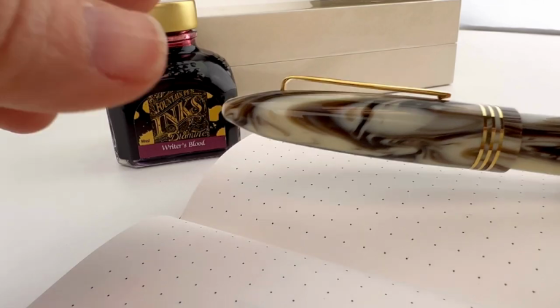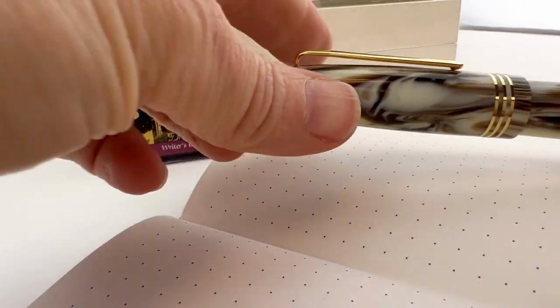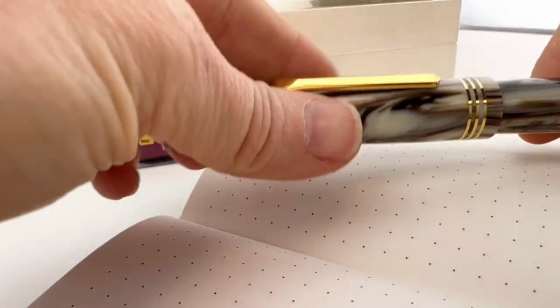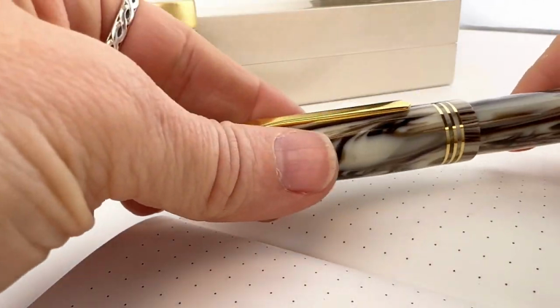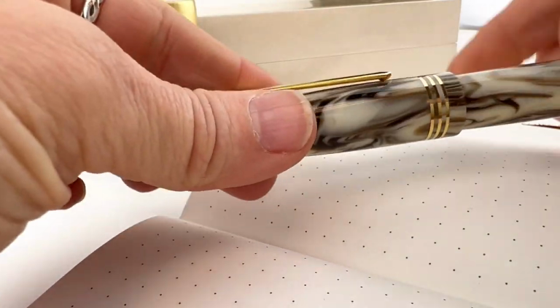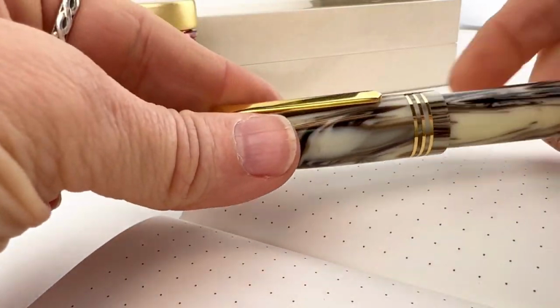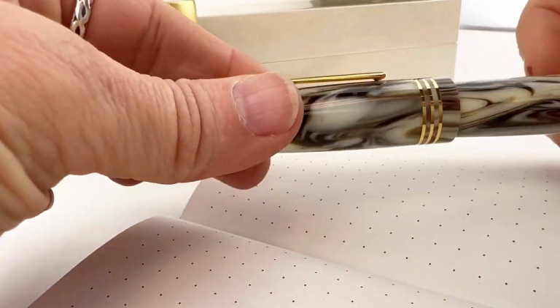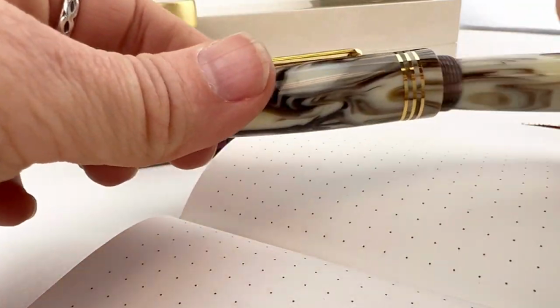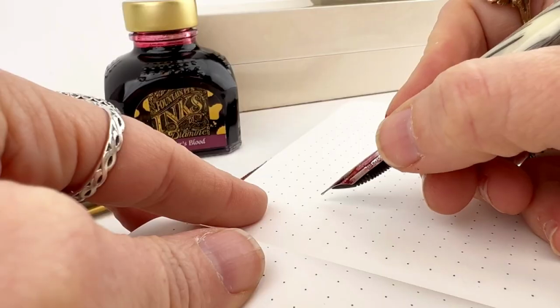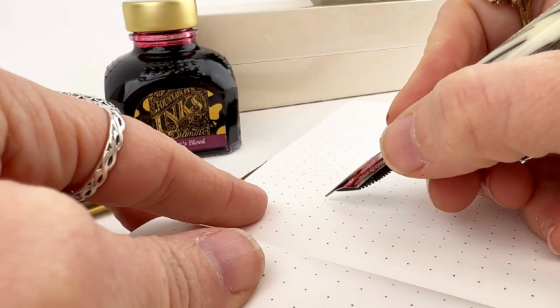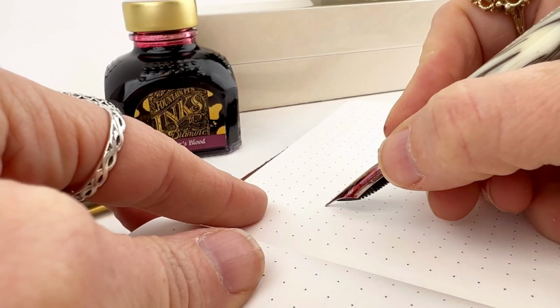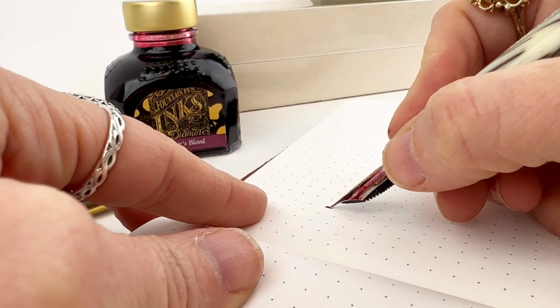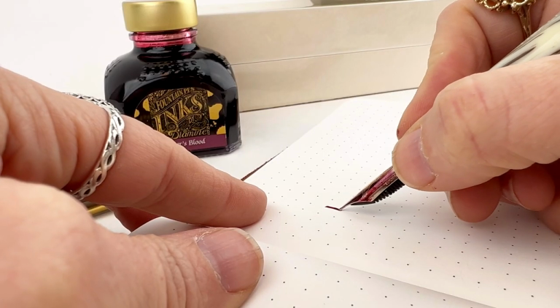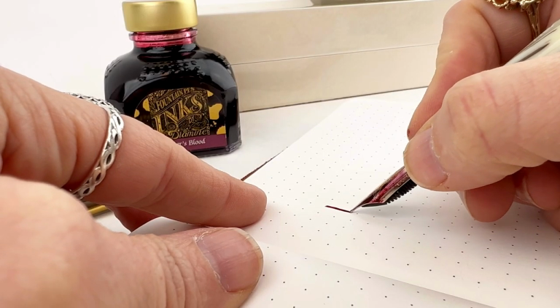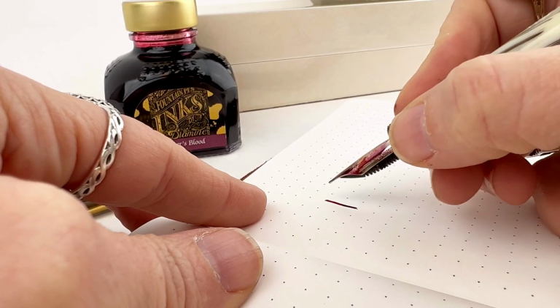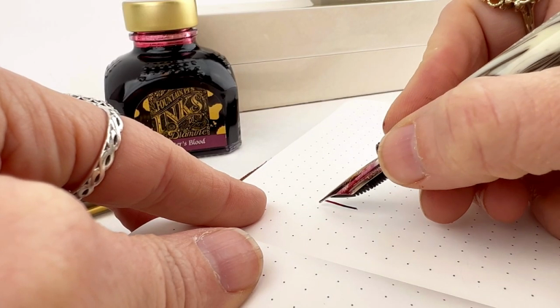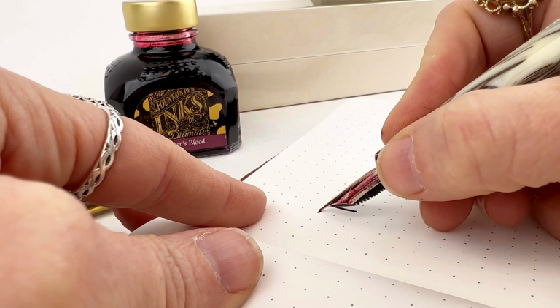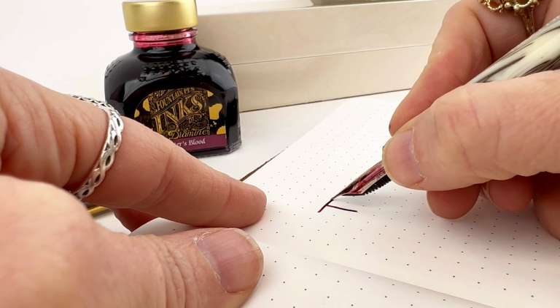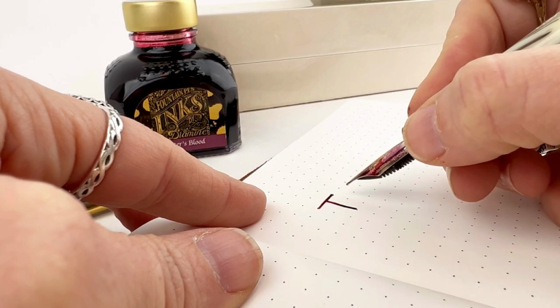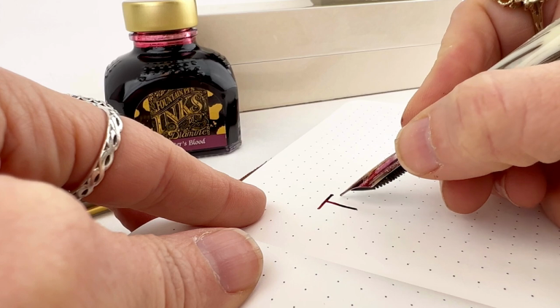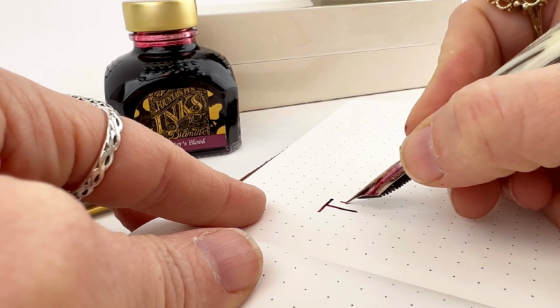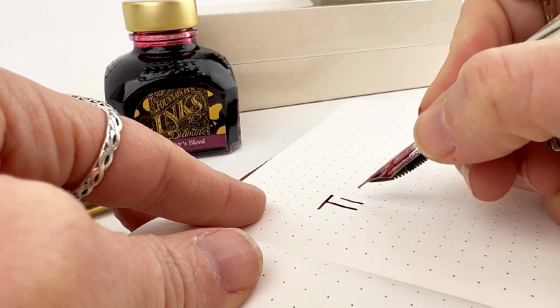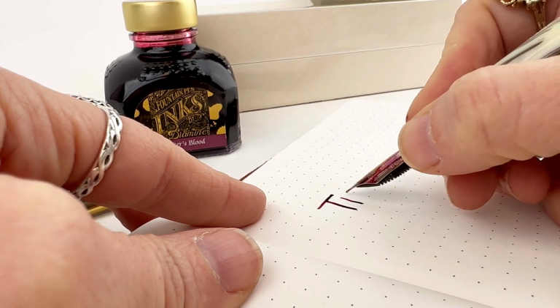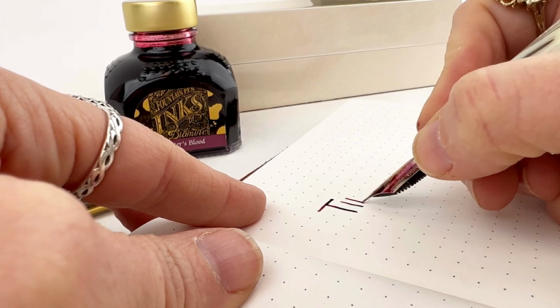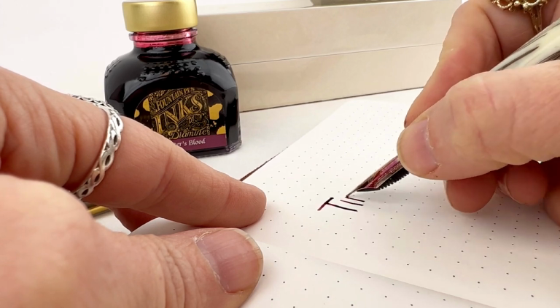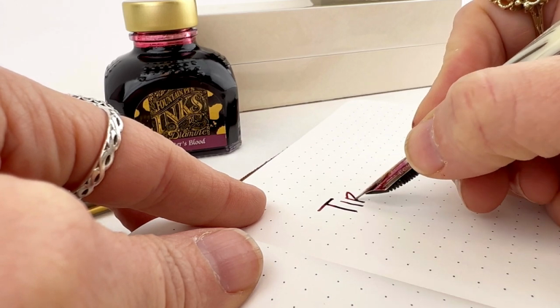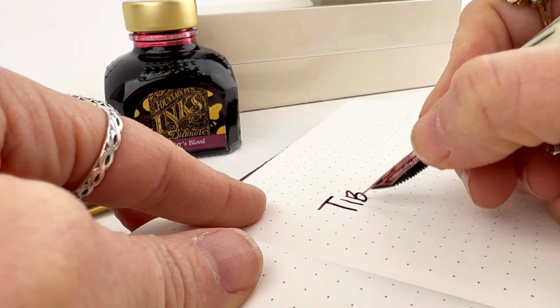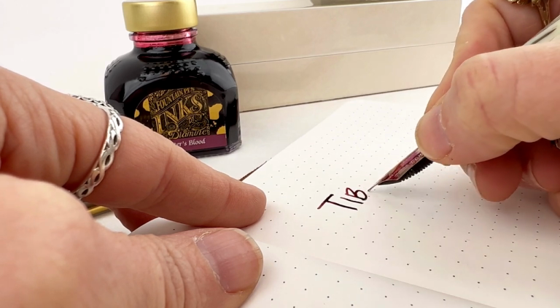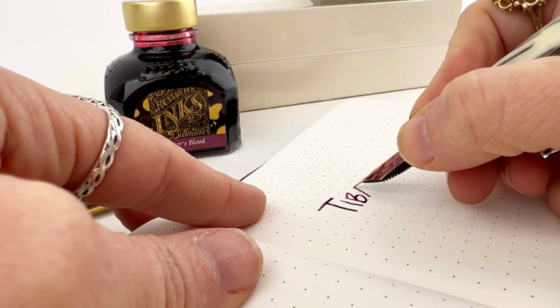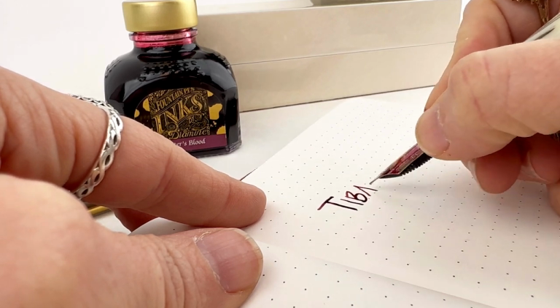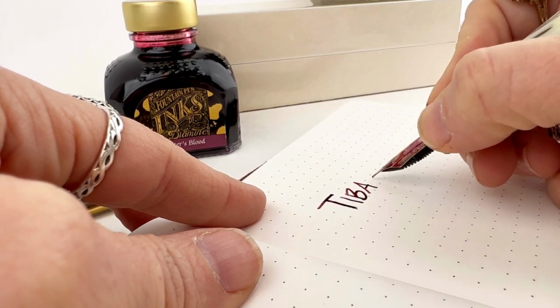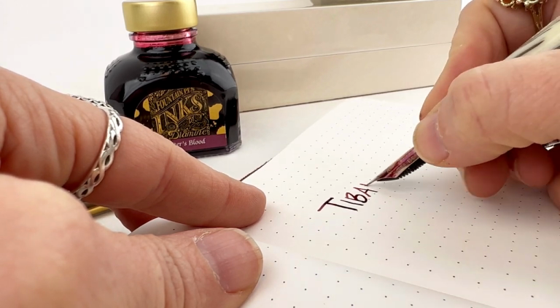We're going to go ahead and ink it today with Diamine Writer's Blood ink, which is a very popular Diamine ink. It comes out really dark and clear on paper, as you can see here.